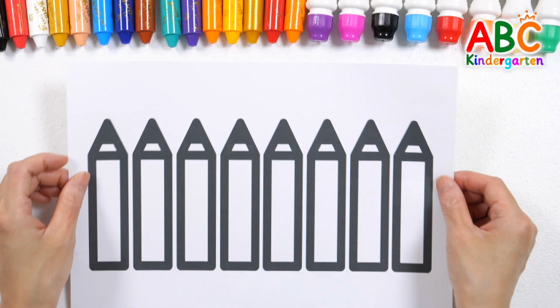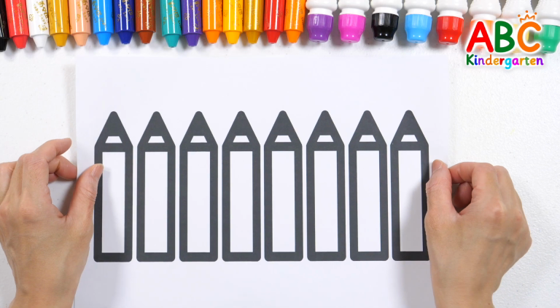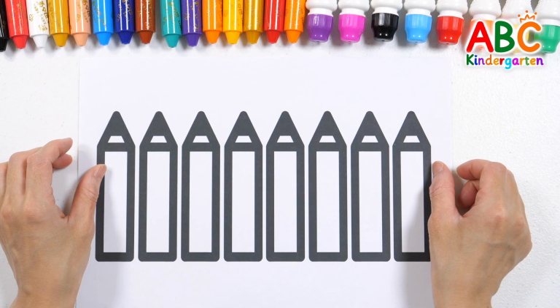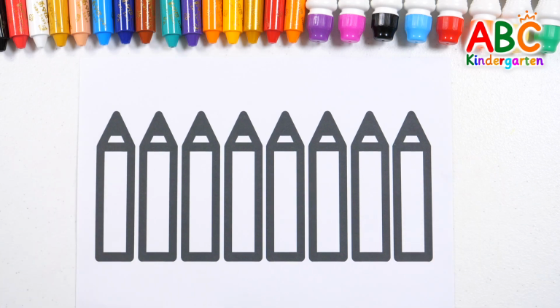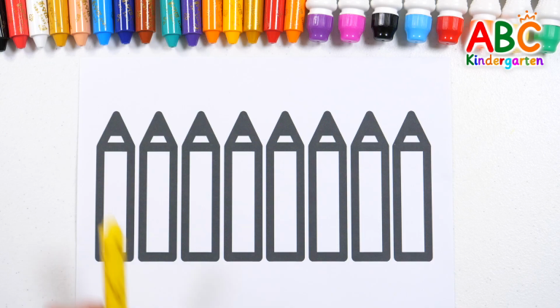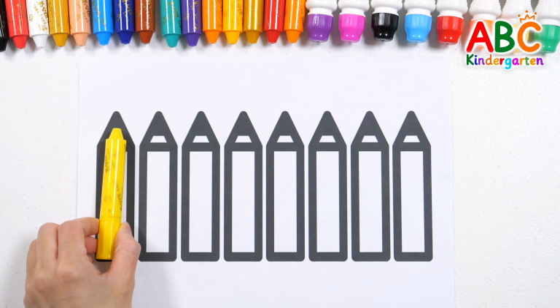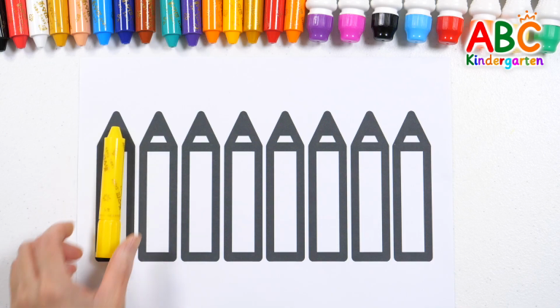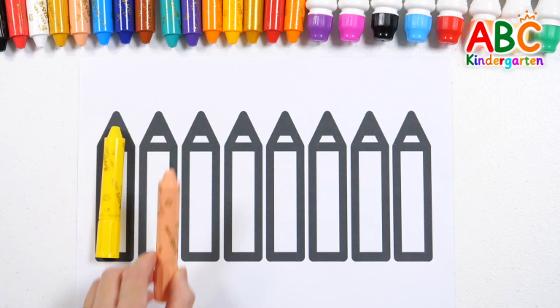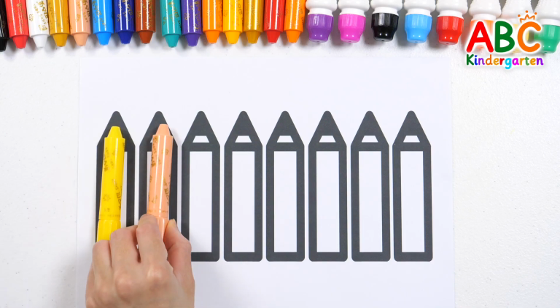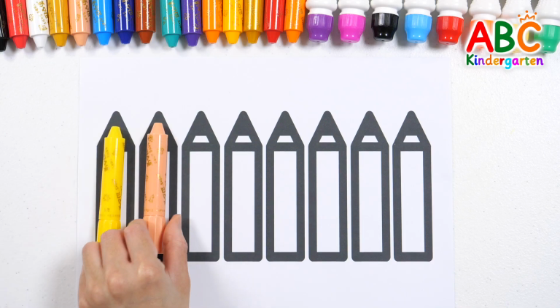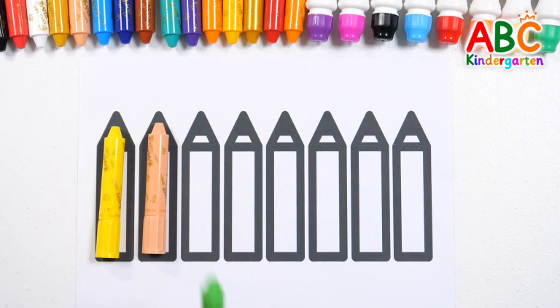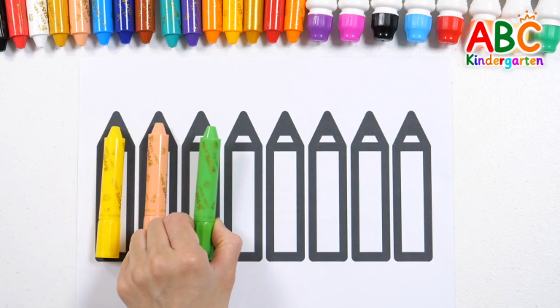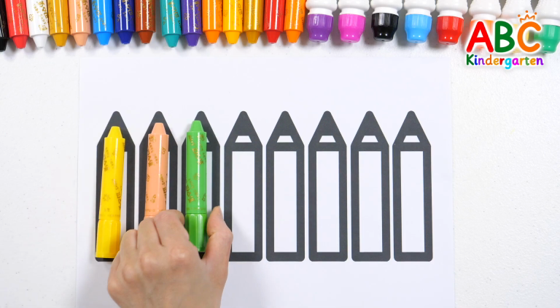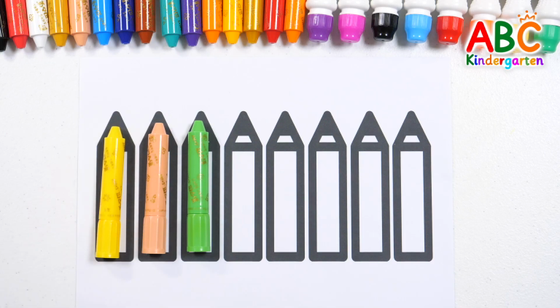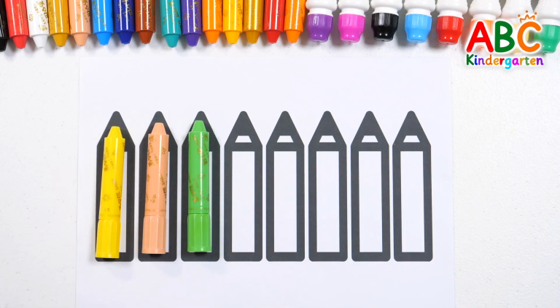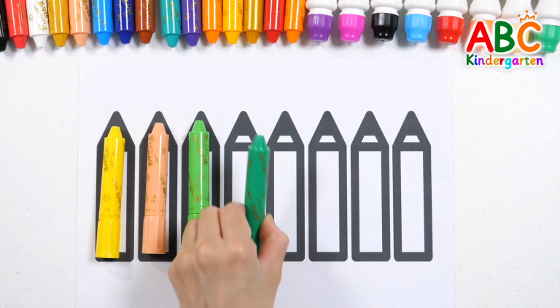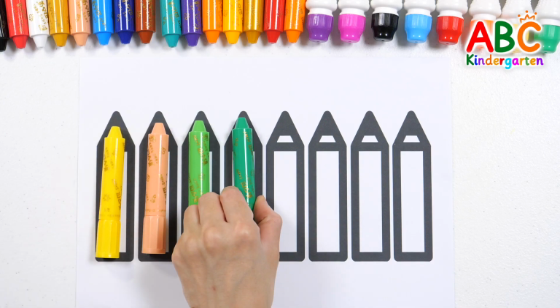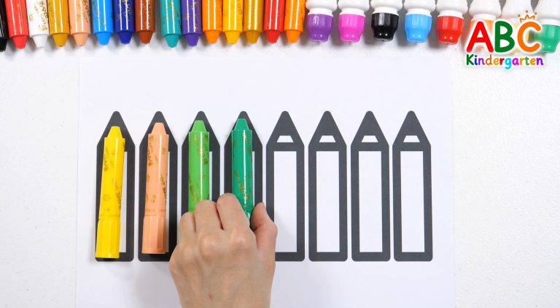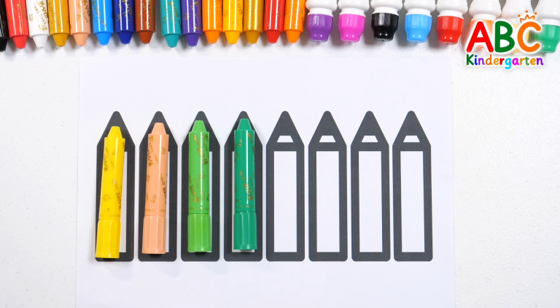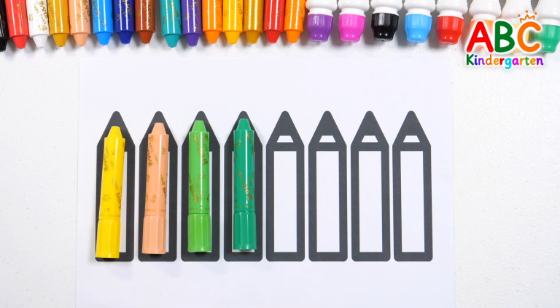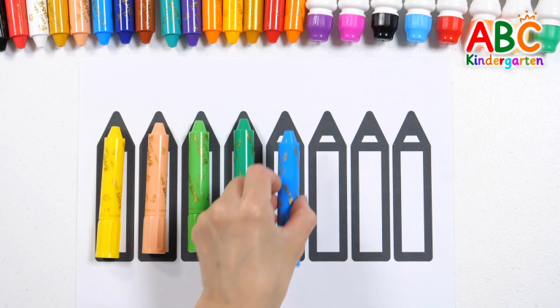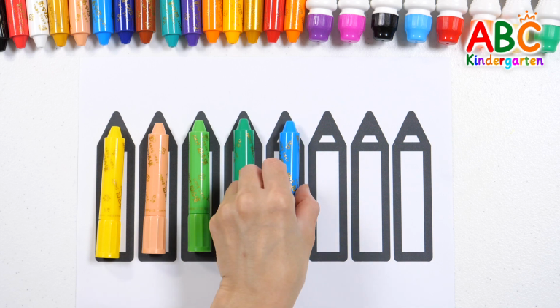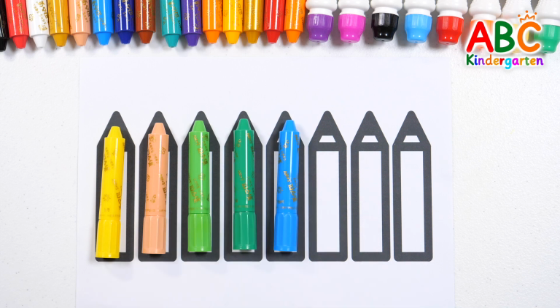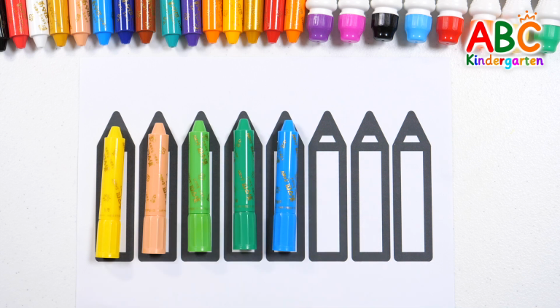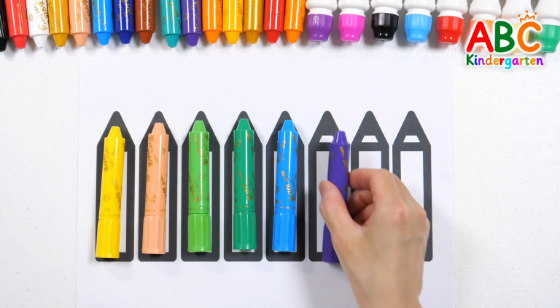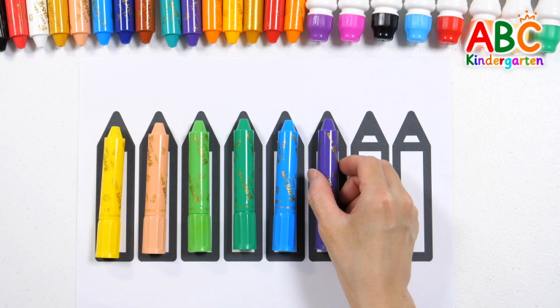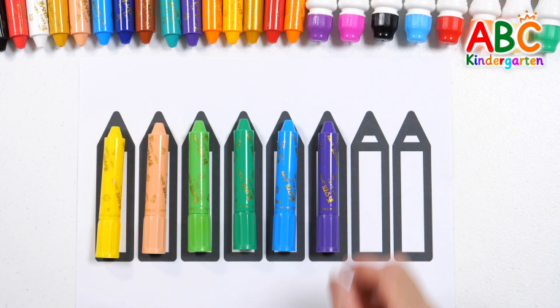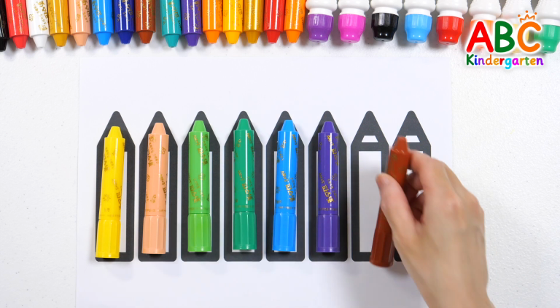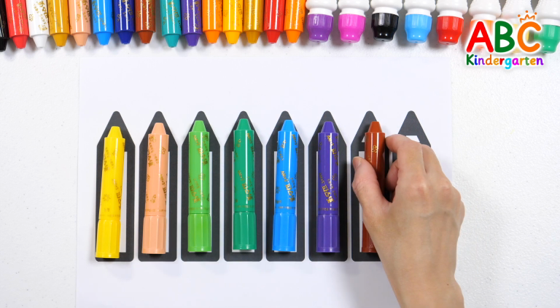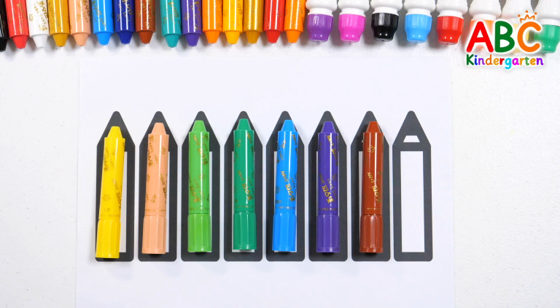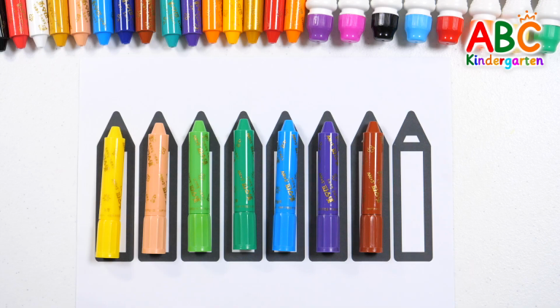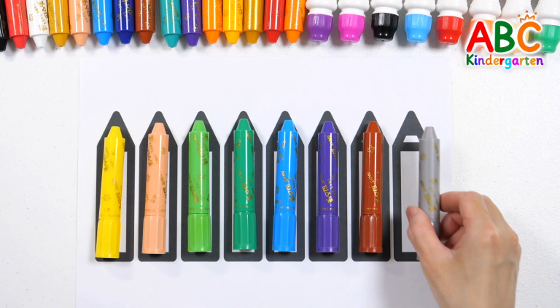Let's color with 8 crayons. Yellow, Orange, Lime Green, Green, Sky Blue, Purple, Brown, Blue.